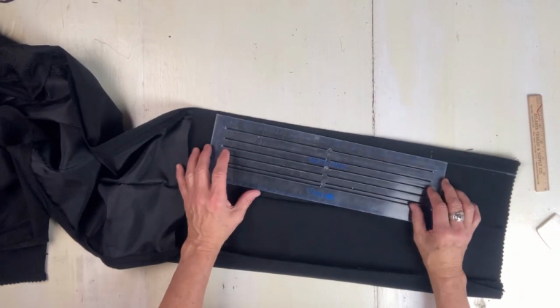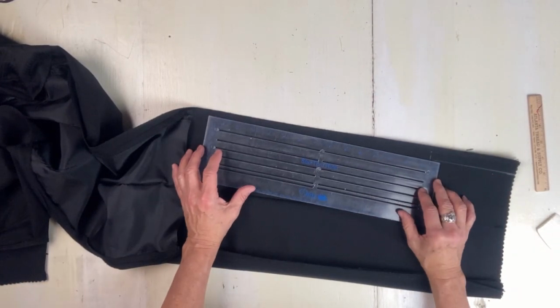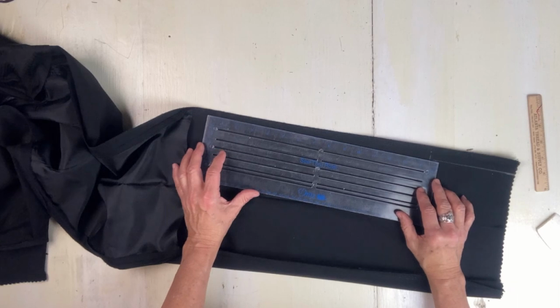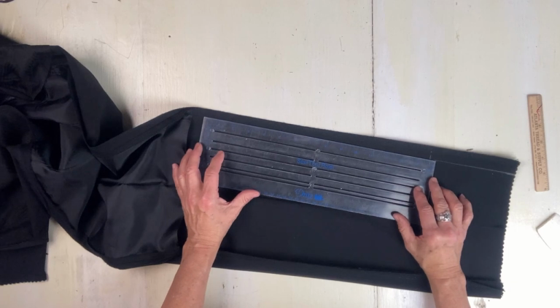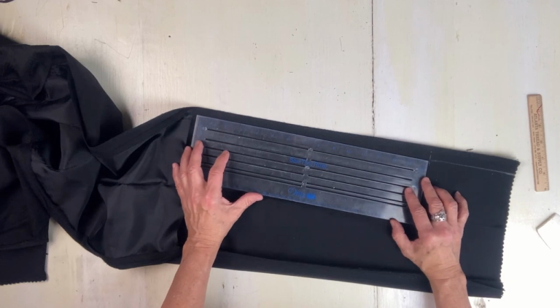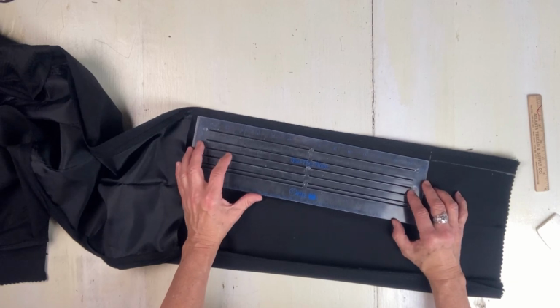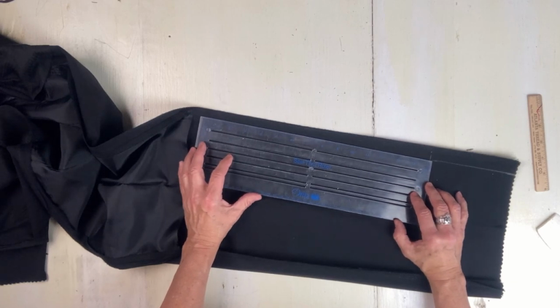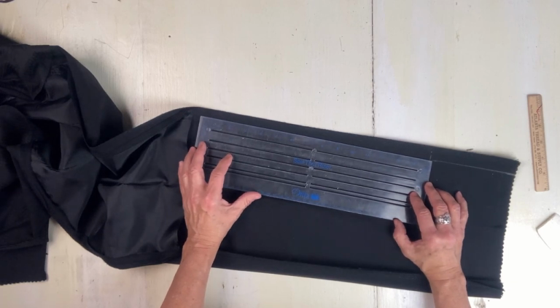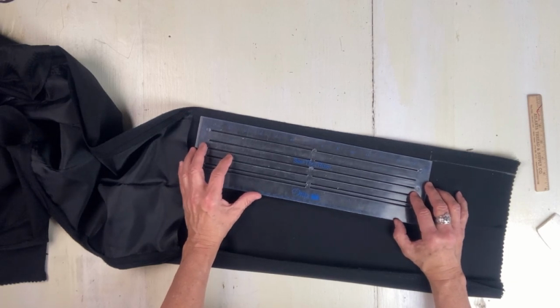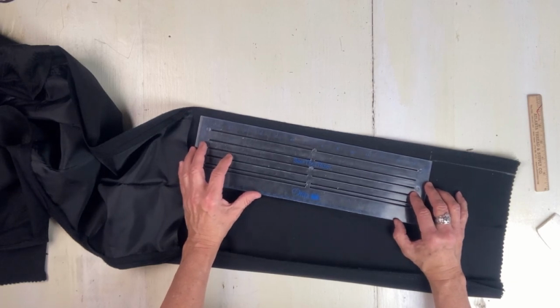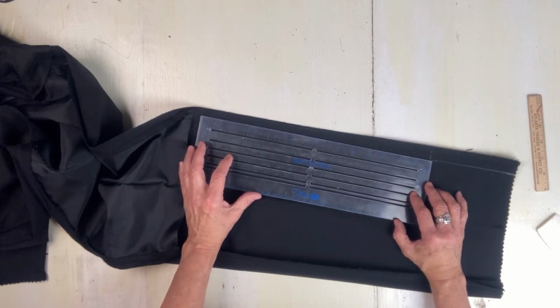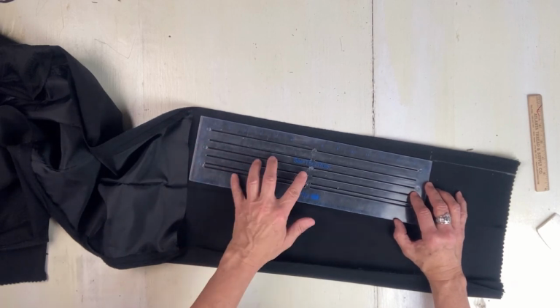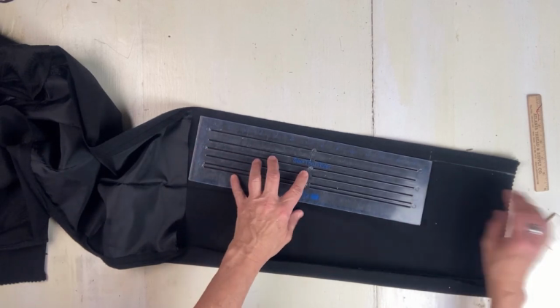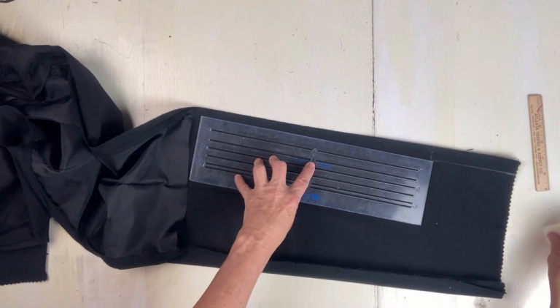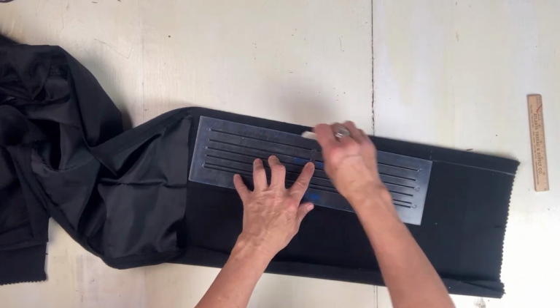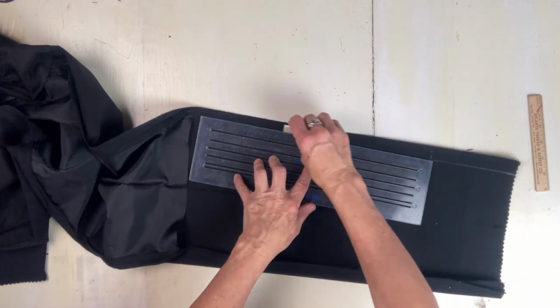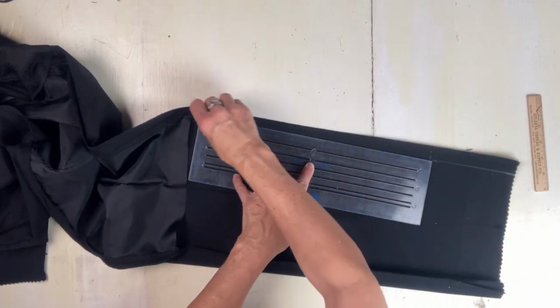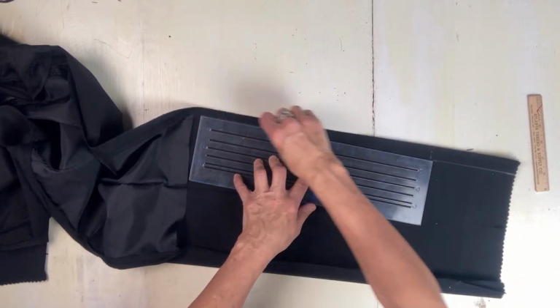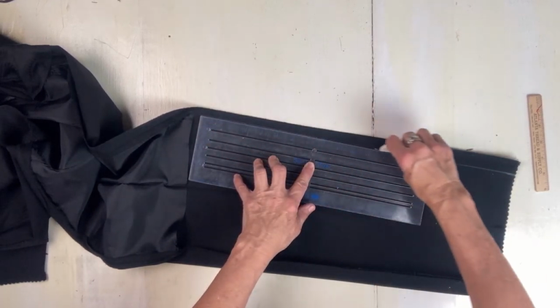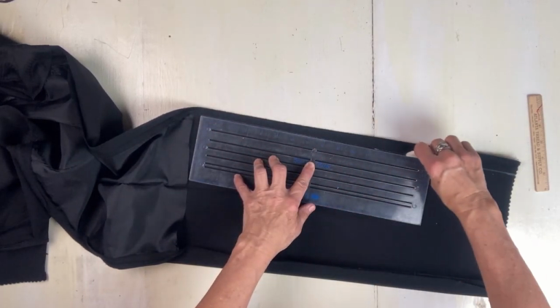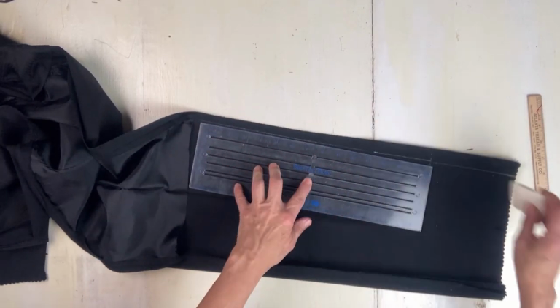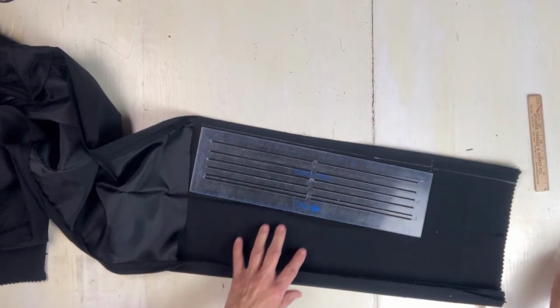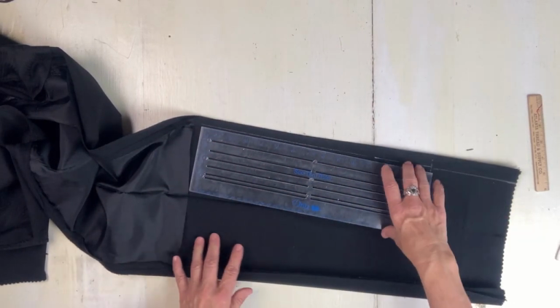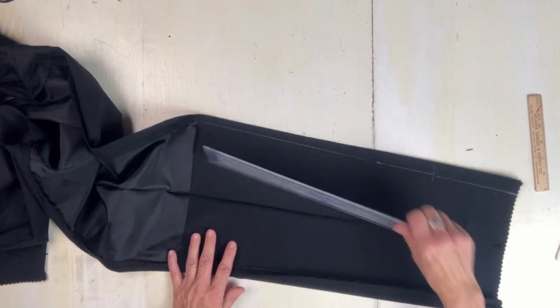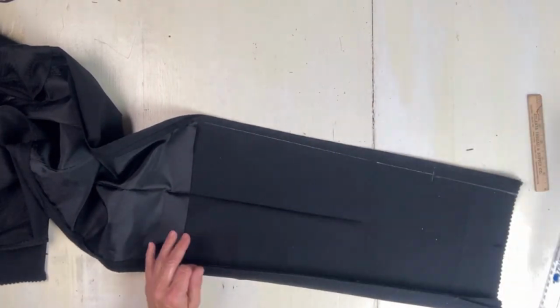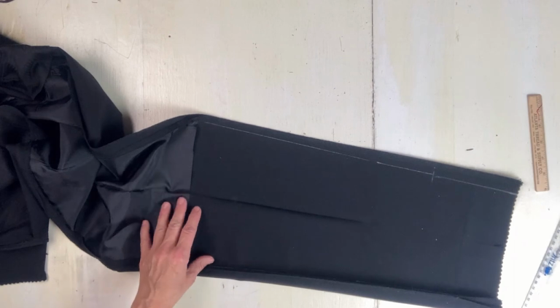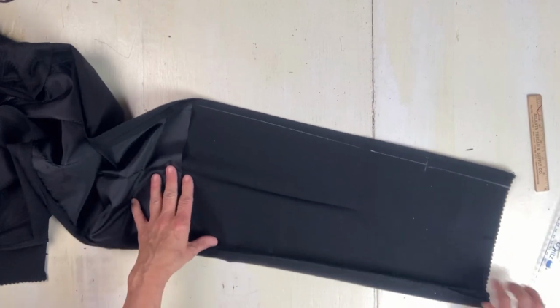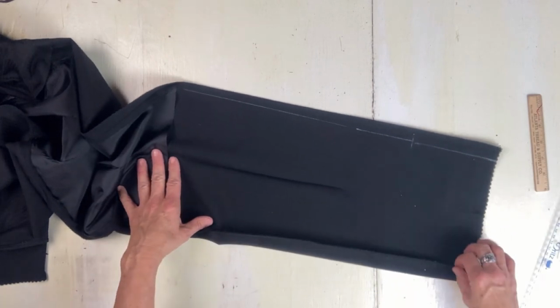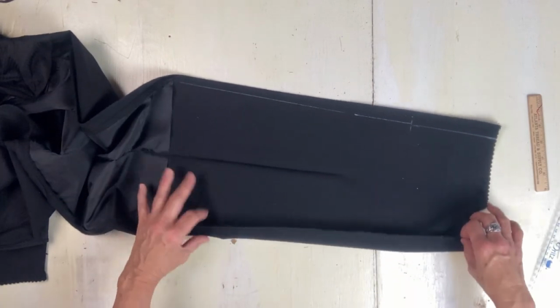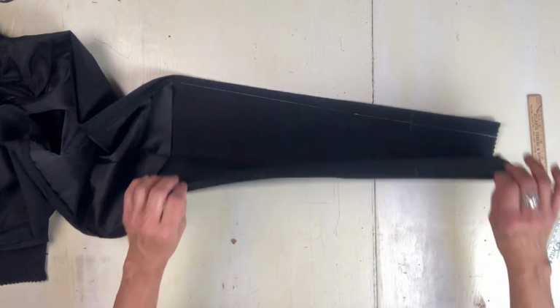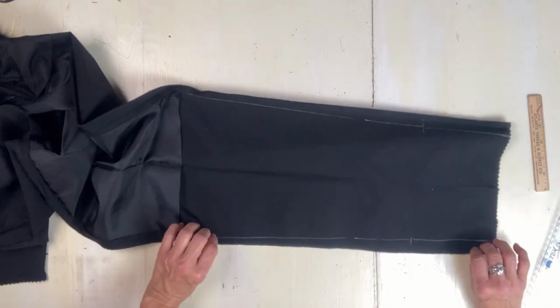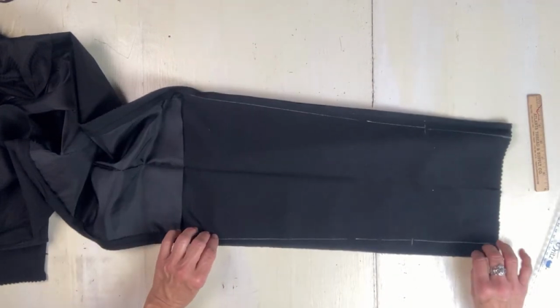Anyway, what's nice about this is once you get everything marked out, you're just going to sew right on the chalk line, and then you'll take out the original side seams and then press it open.